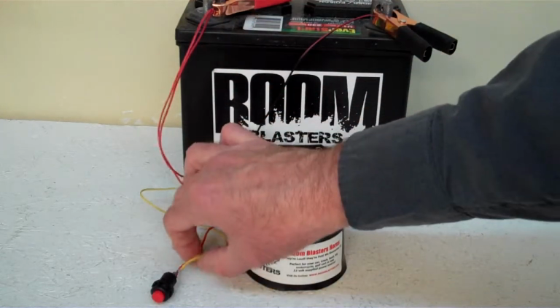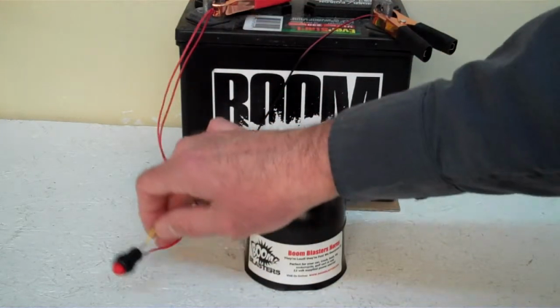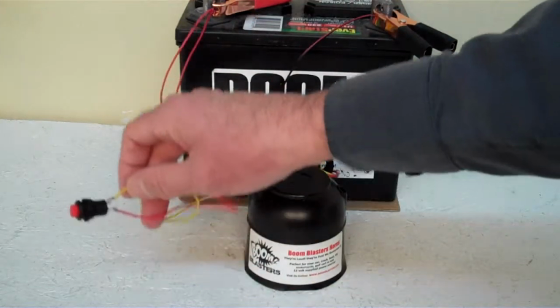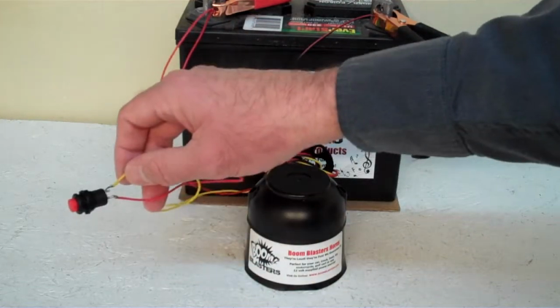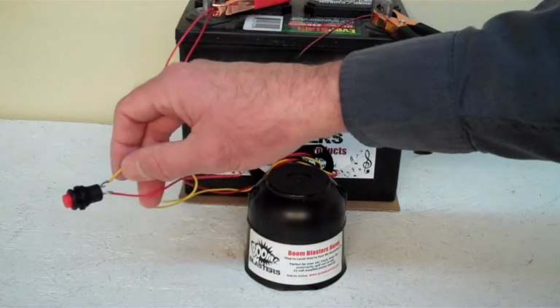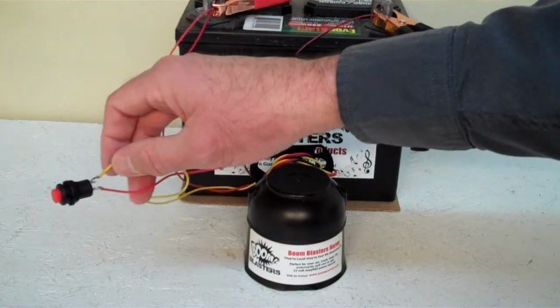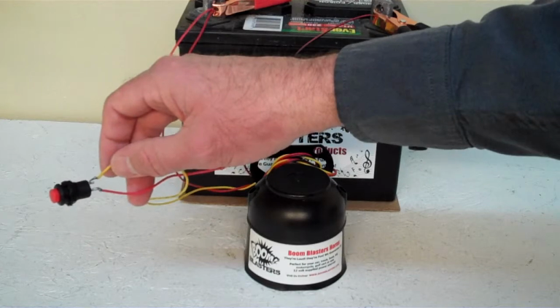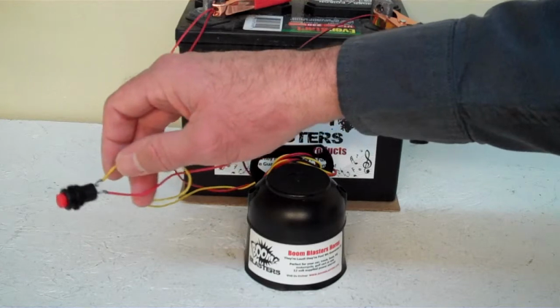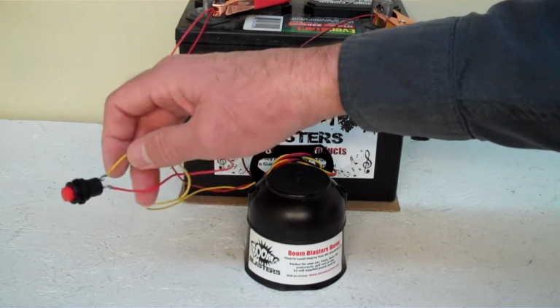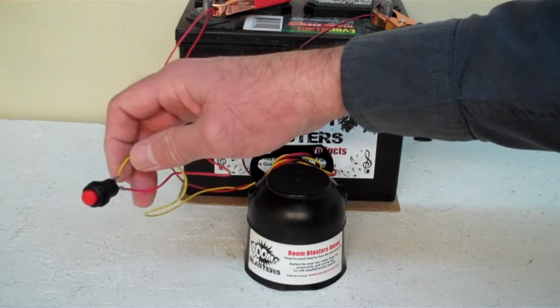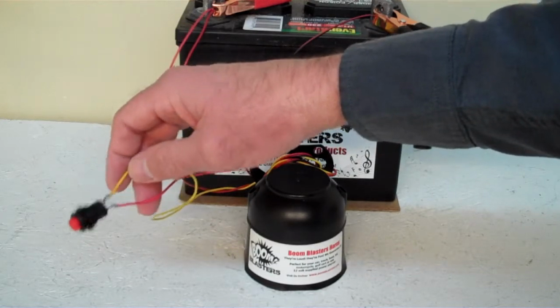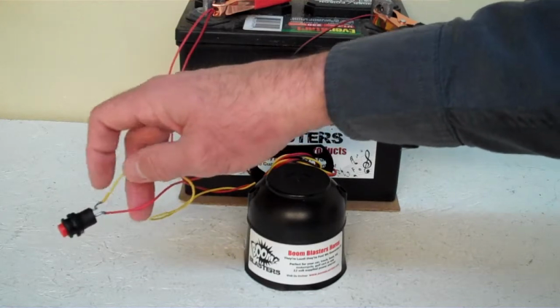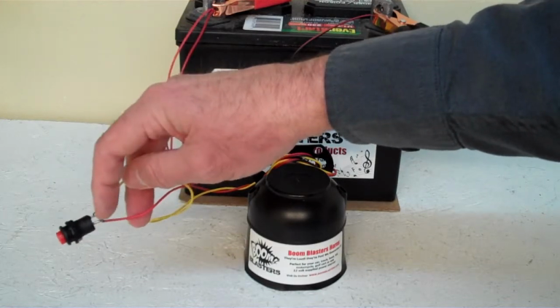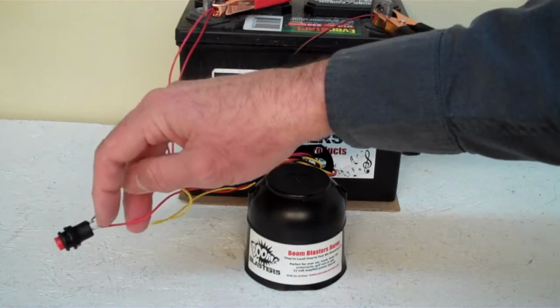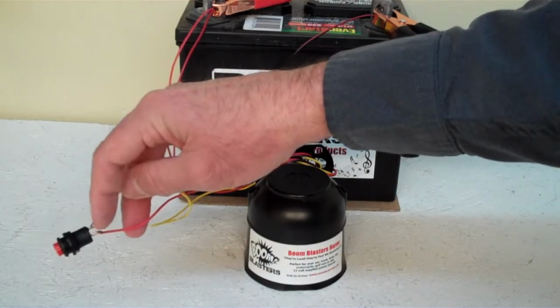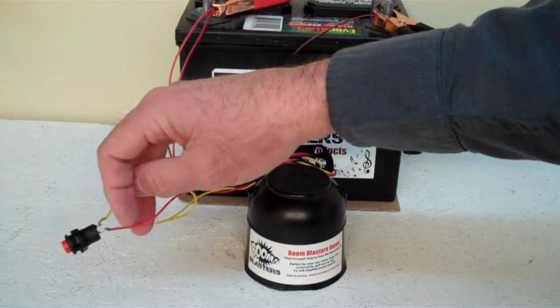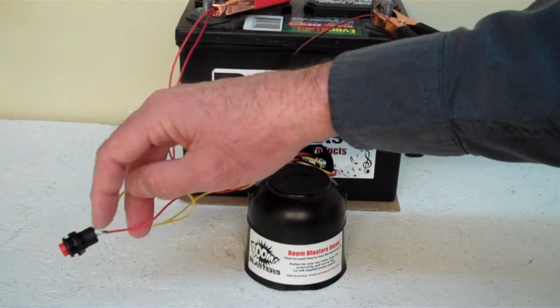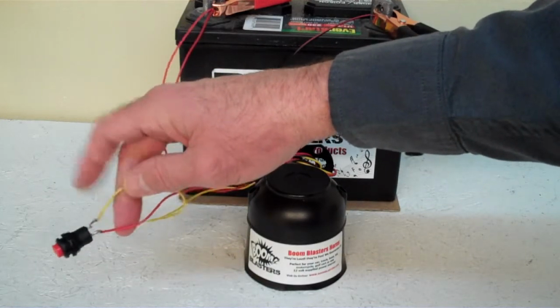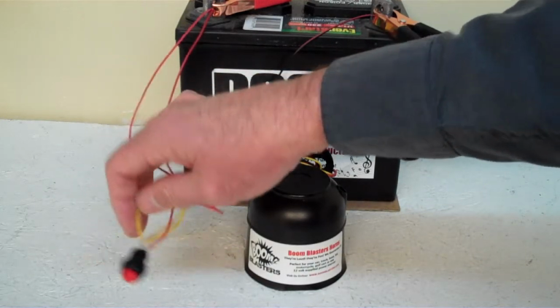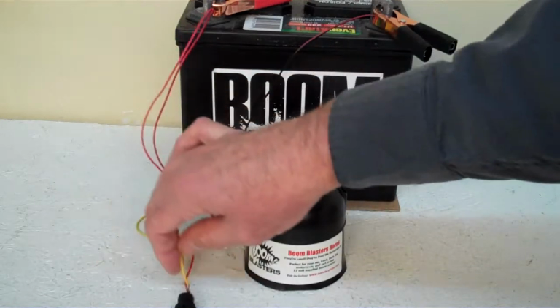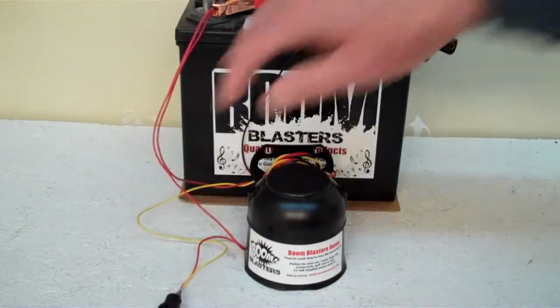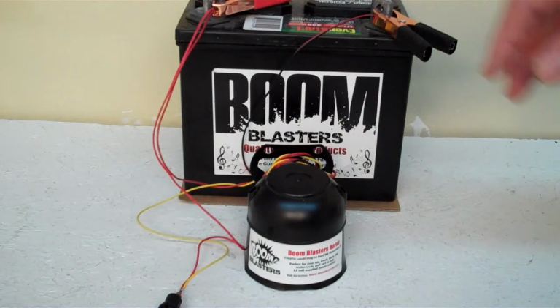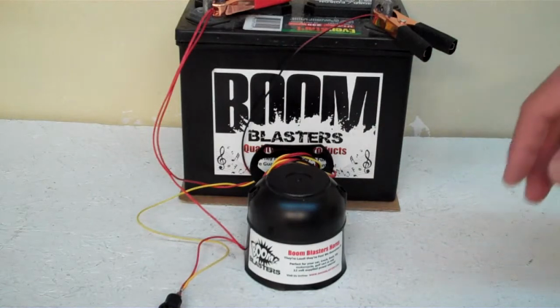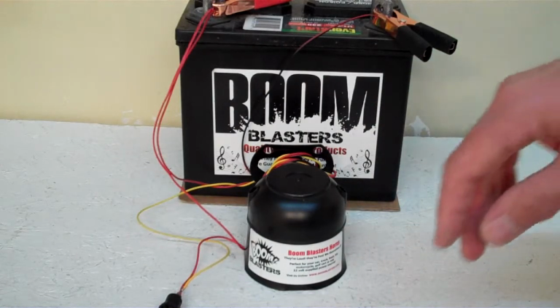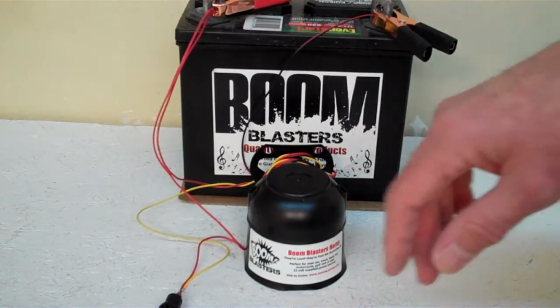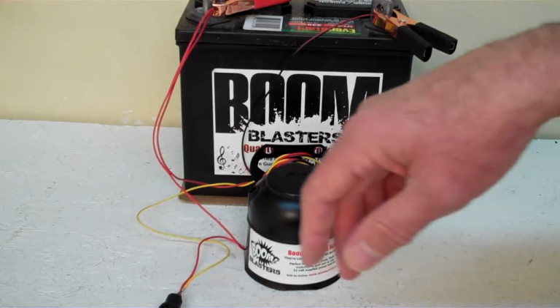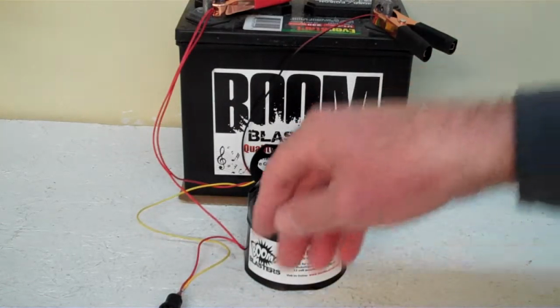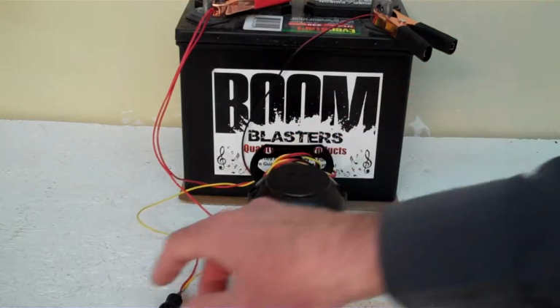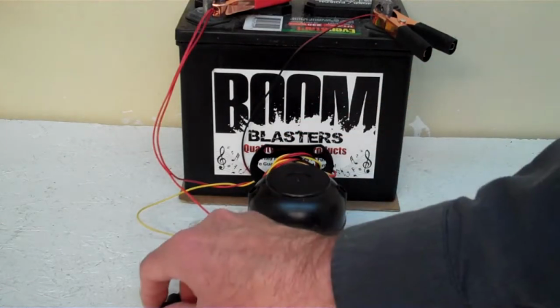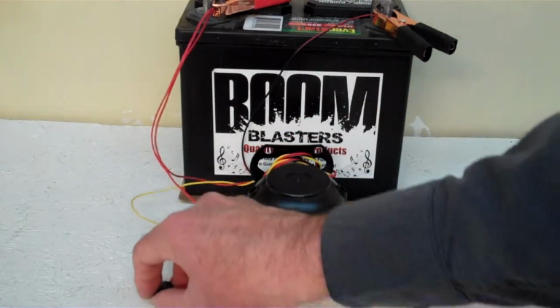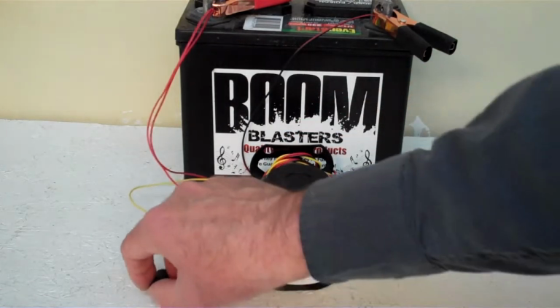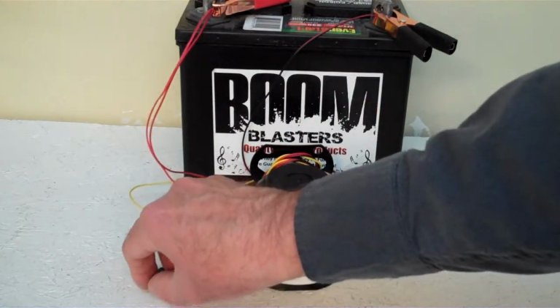And then the yellow wire coming from your horn will go to one side of the button which is included, and you simply just run another 12 volt wire to the other side of the button and you're good to go. So this is our turkey call hen yelp car horn.